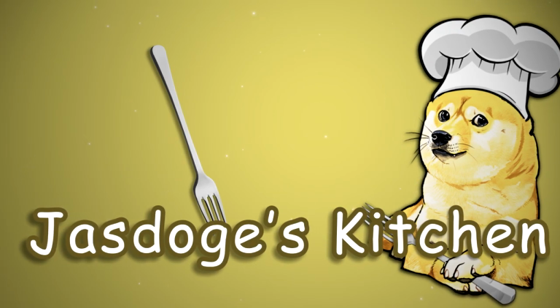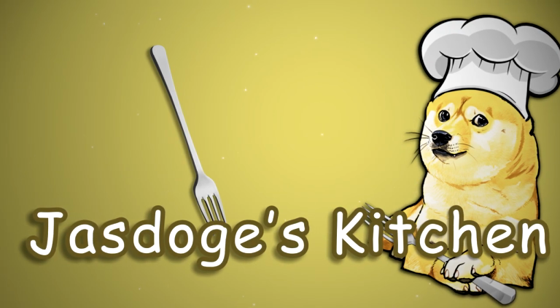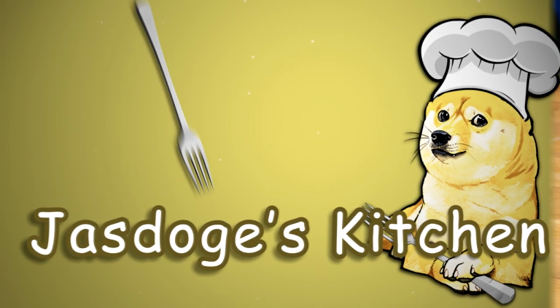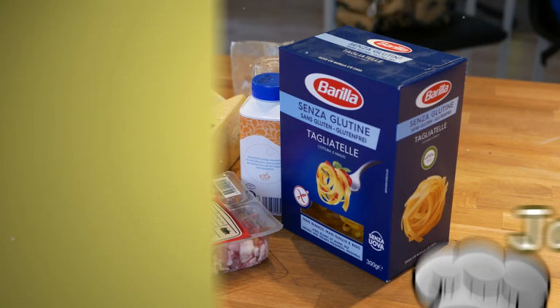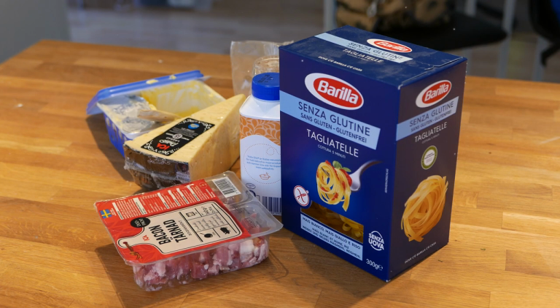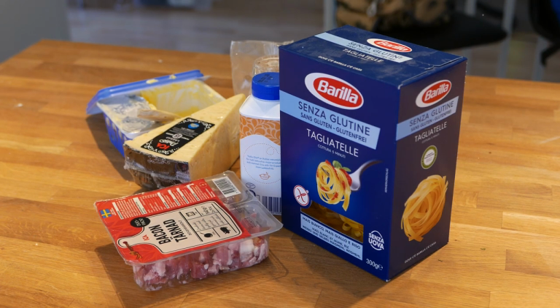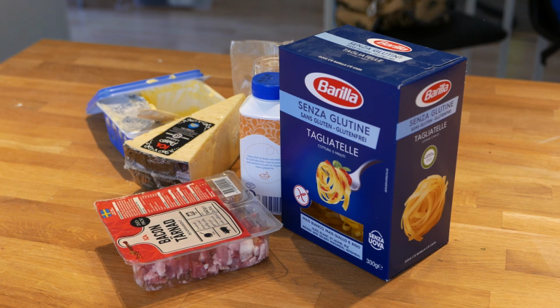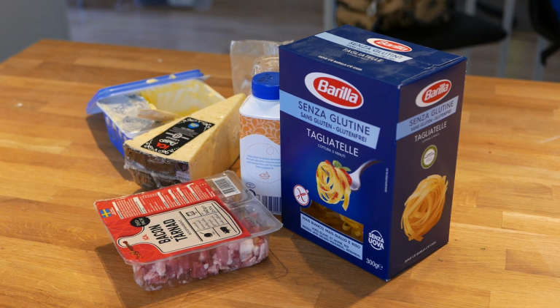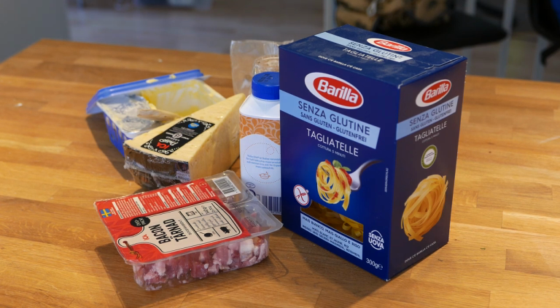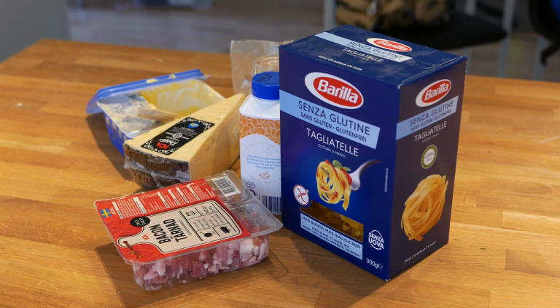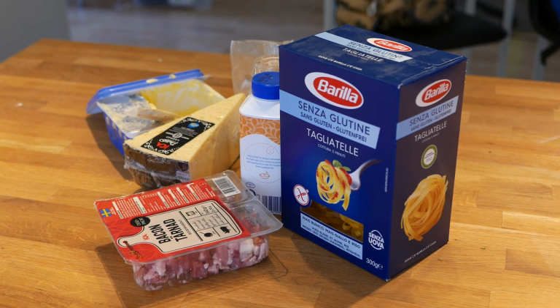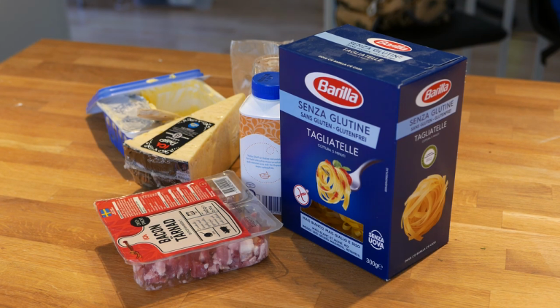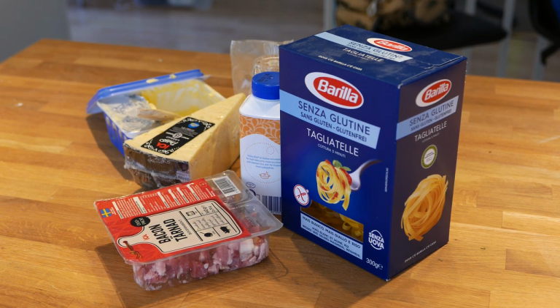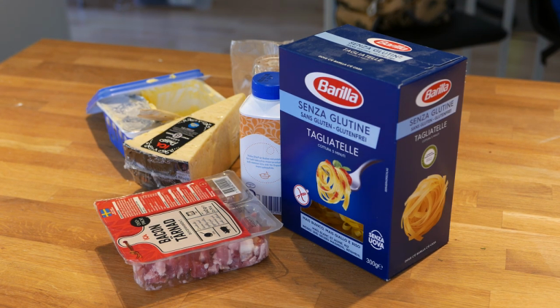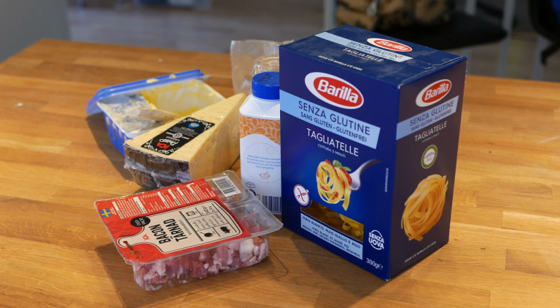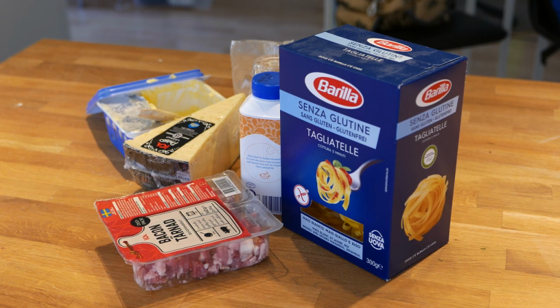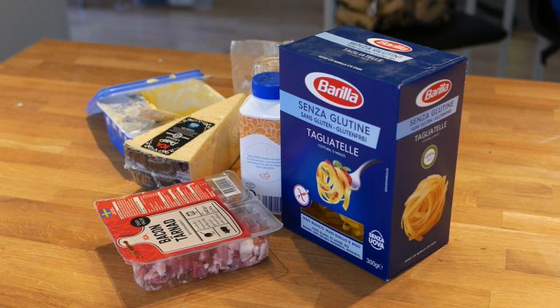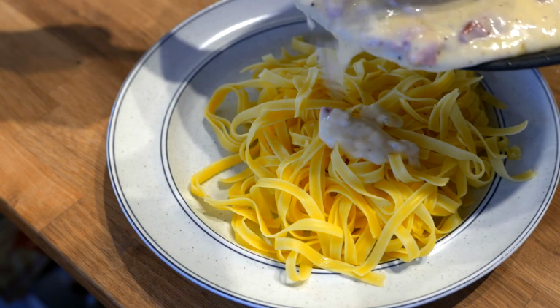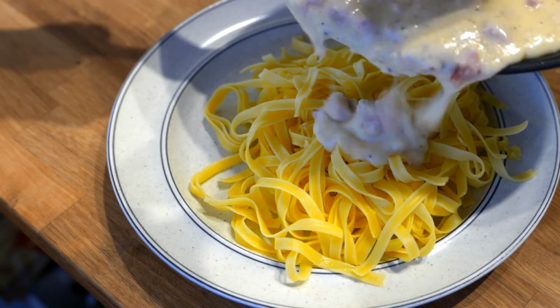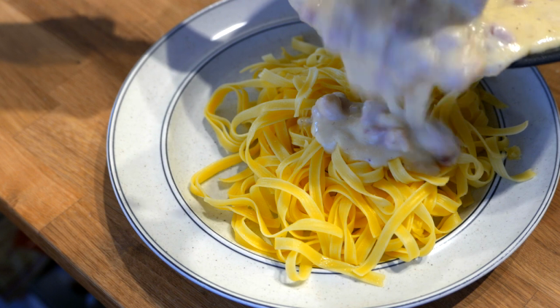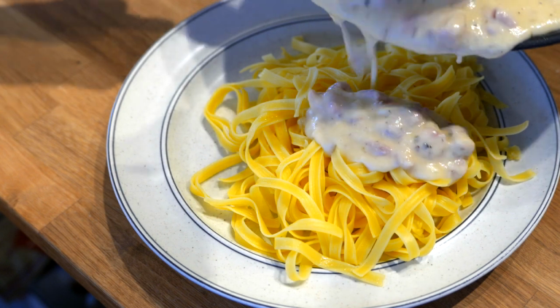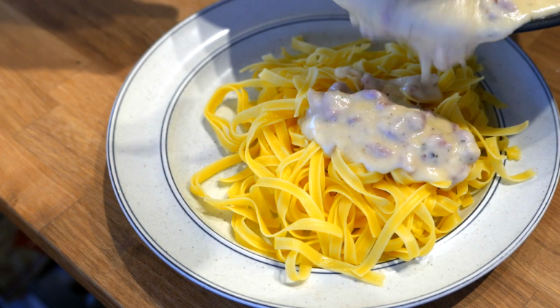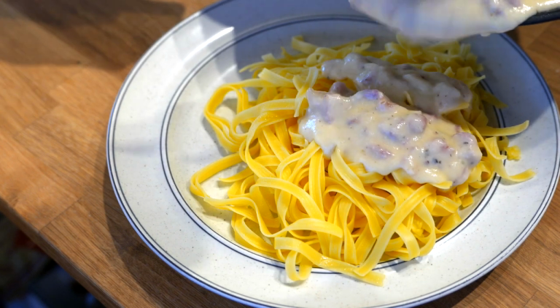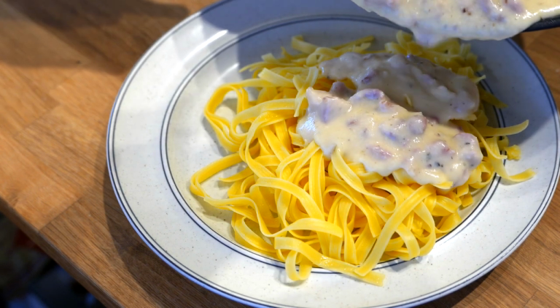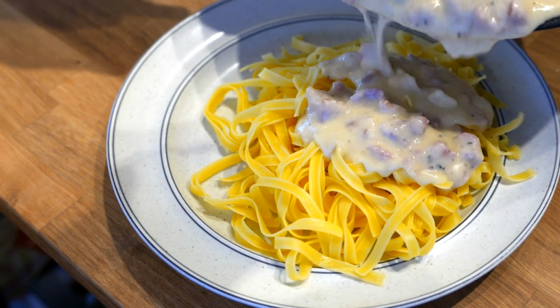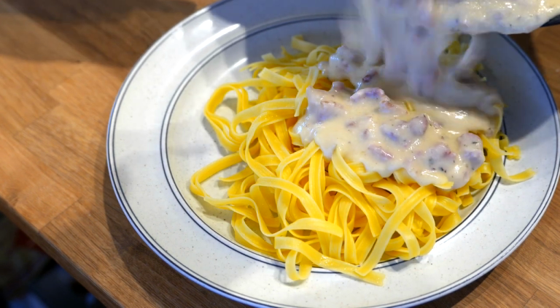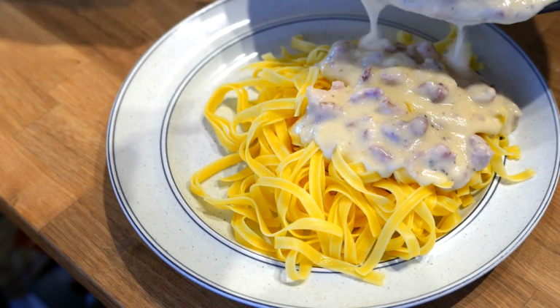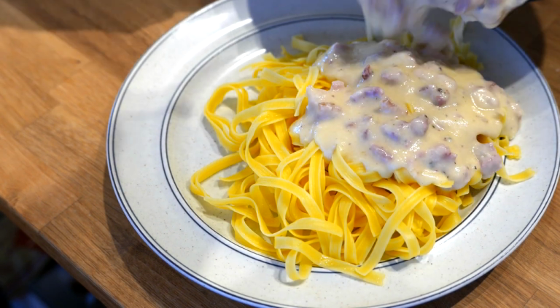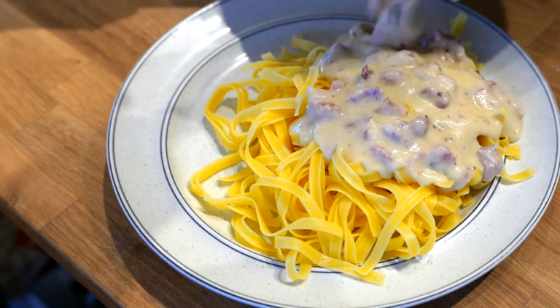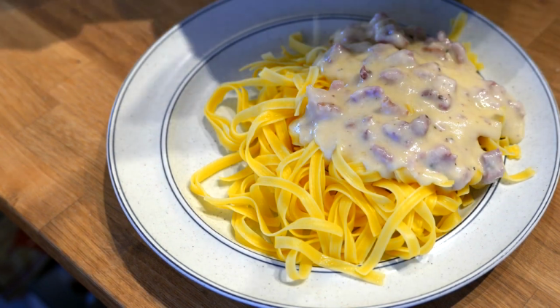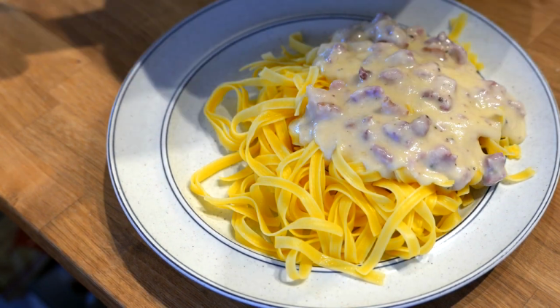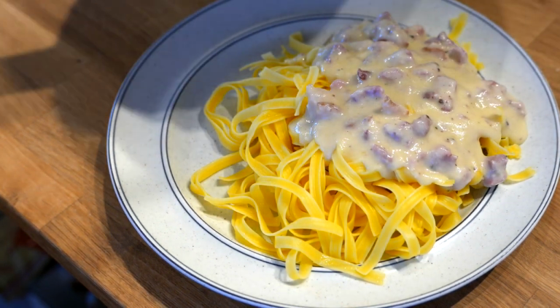Hello, this is JazDoge and it's time for some easy Low FODMAP everyday cooking. Today we will be making pasta alfredo. As always, the recipe is in the description below.